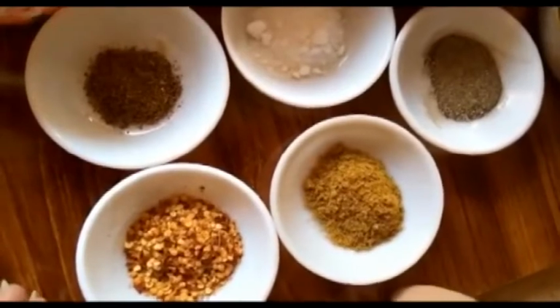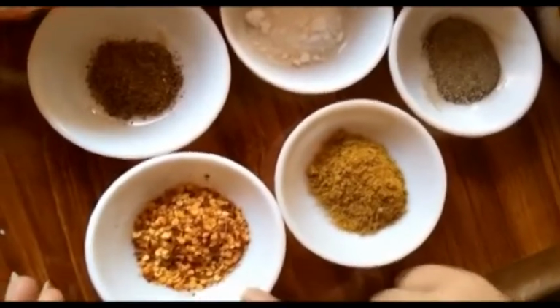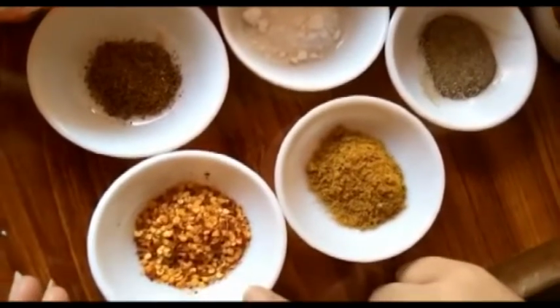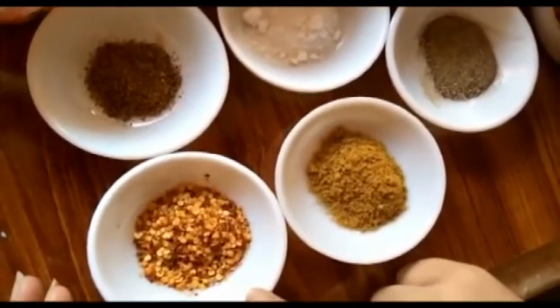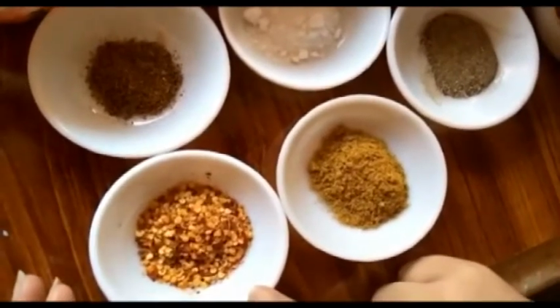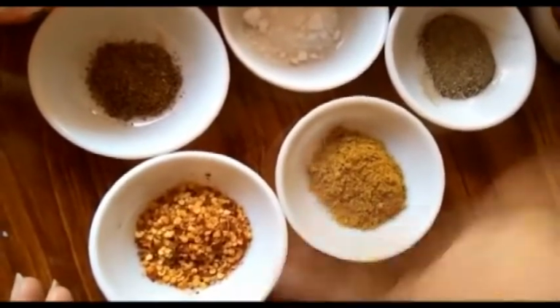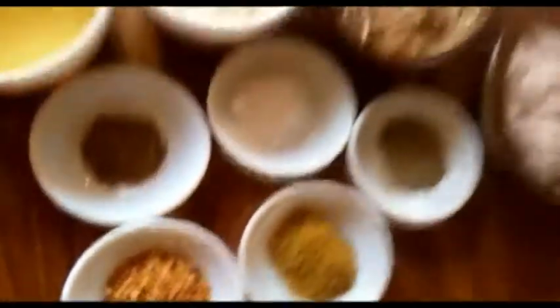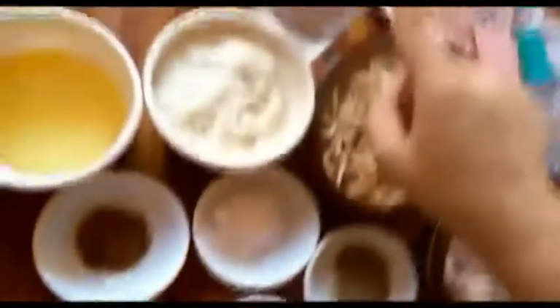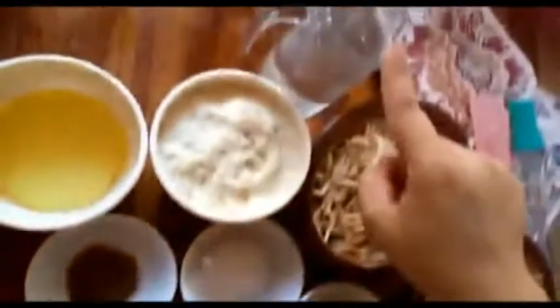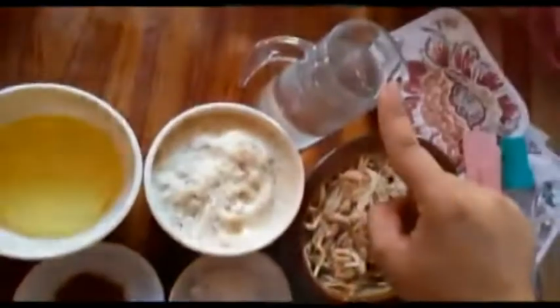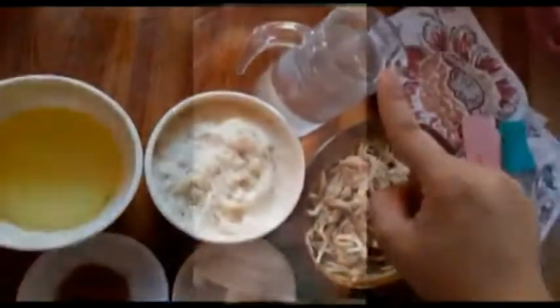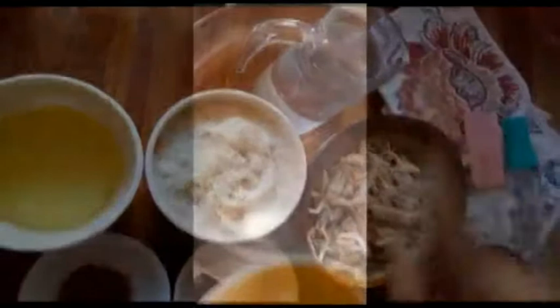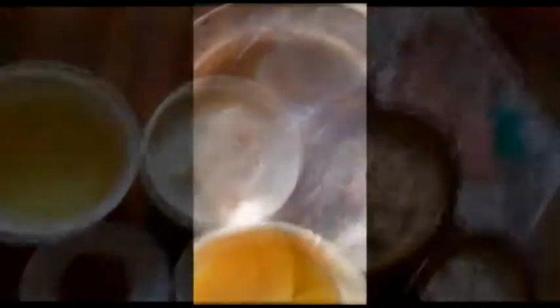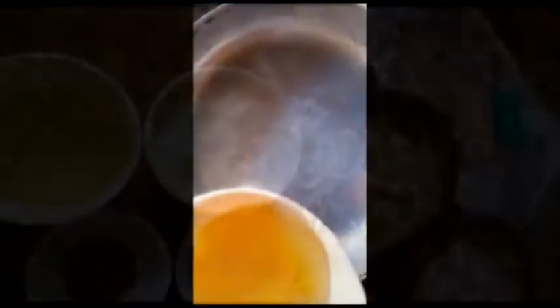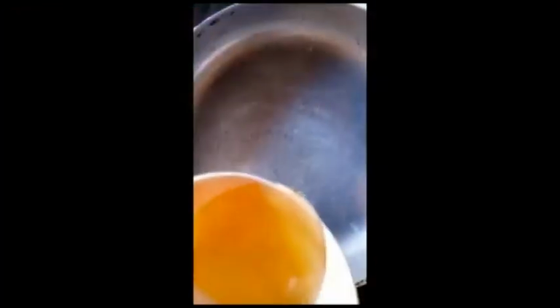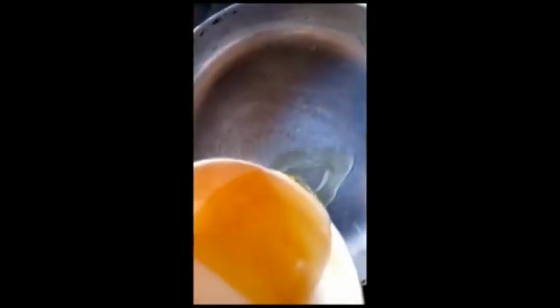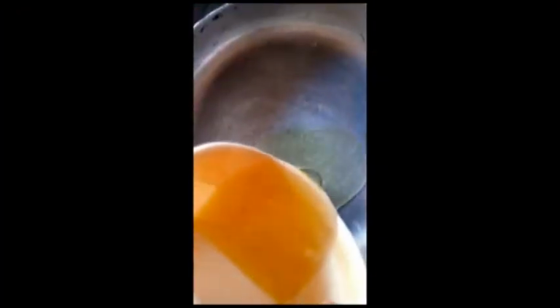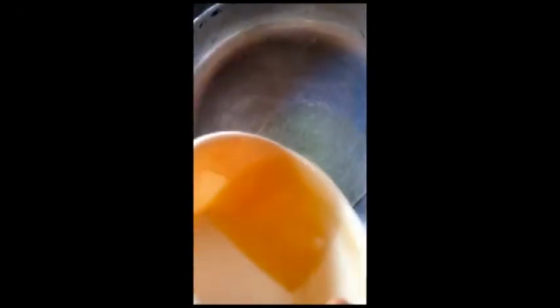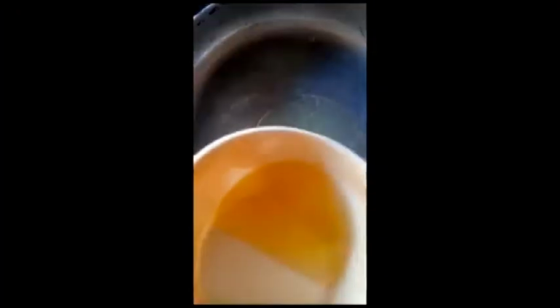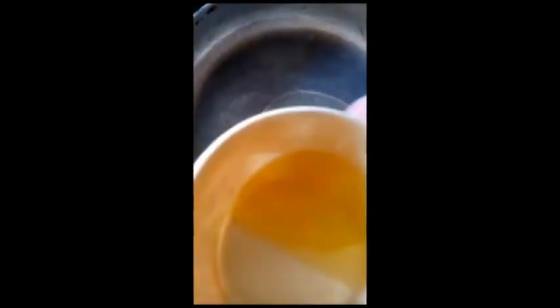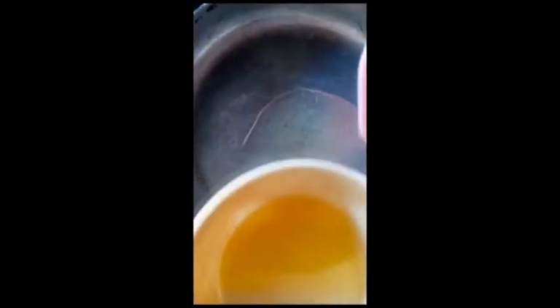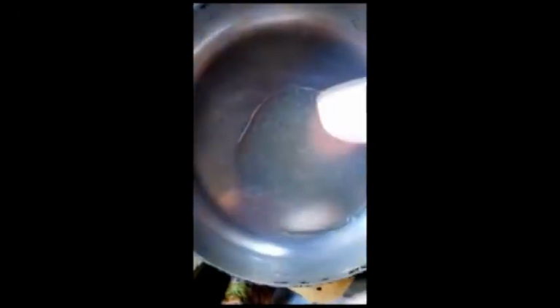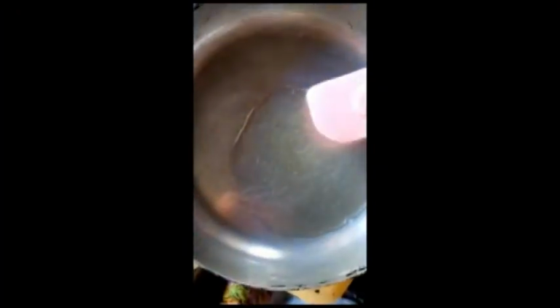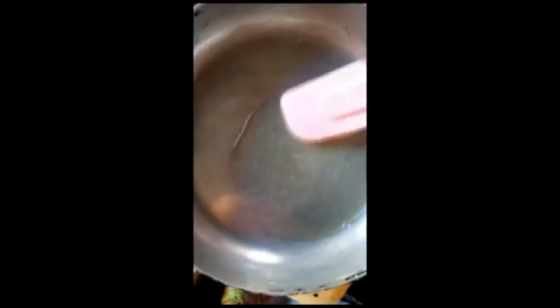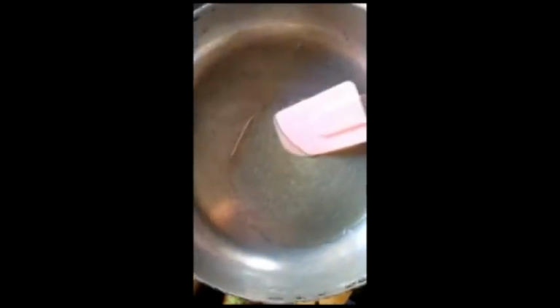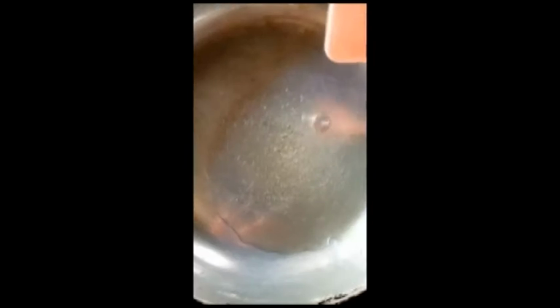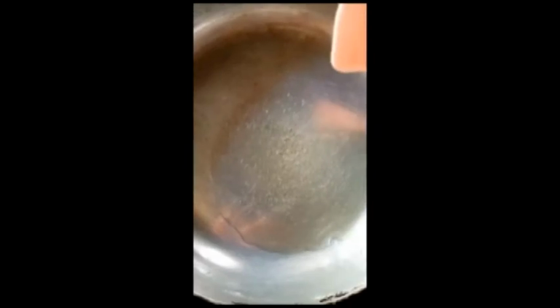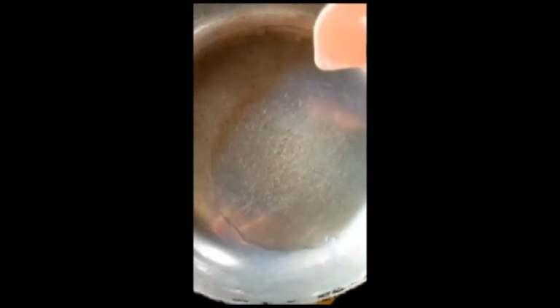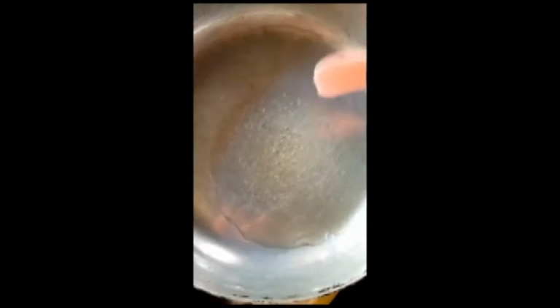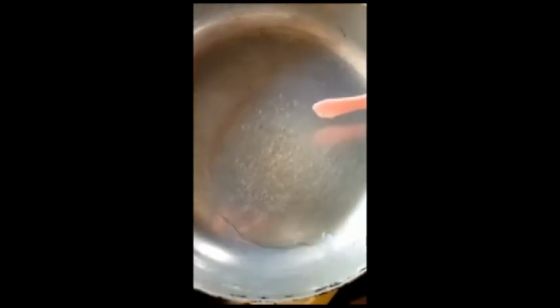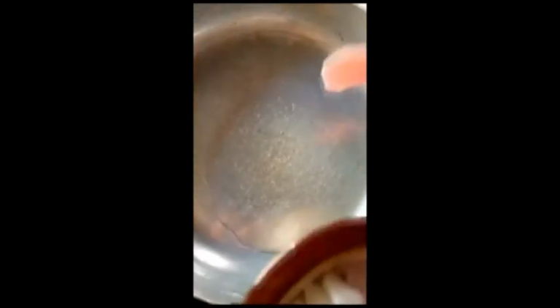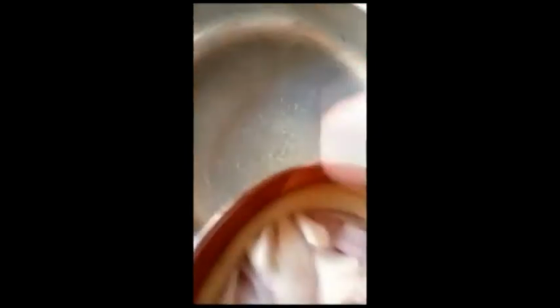Also add 1 teaspoon of seasoning powder, 1 teaspoon of cumin, and additional spices to taste.